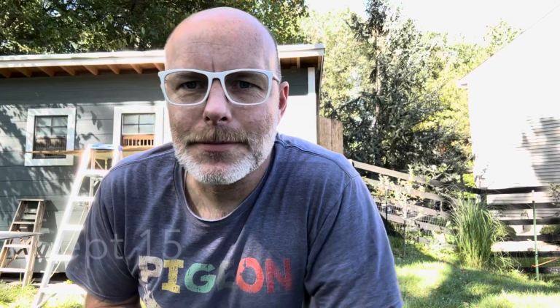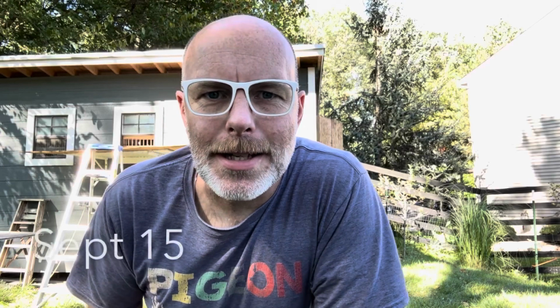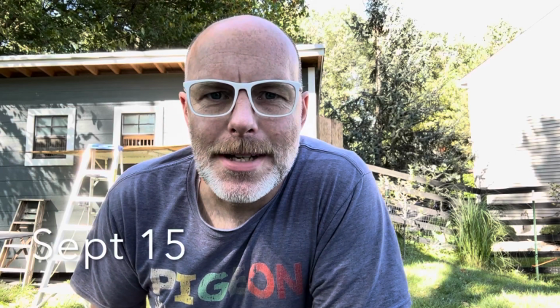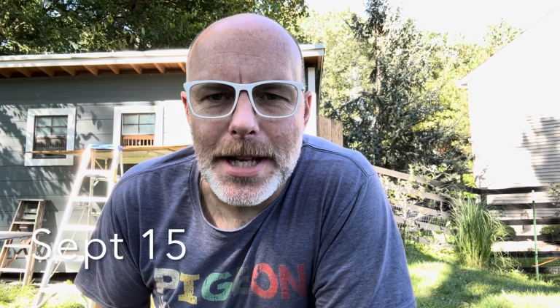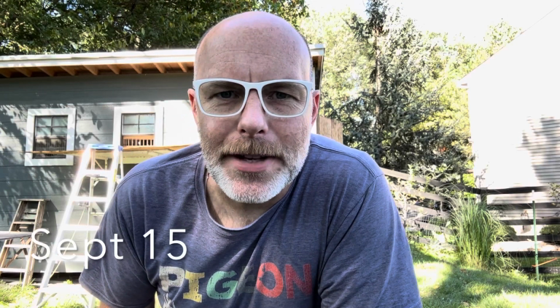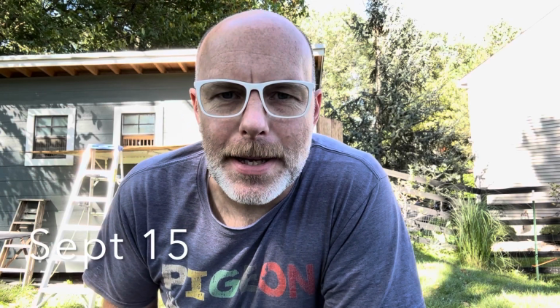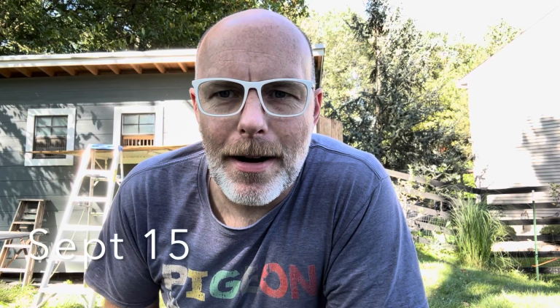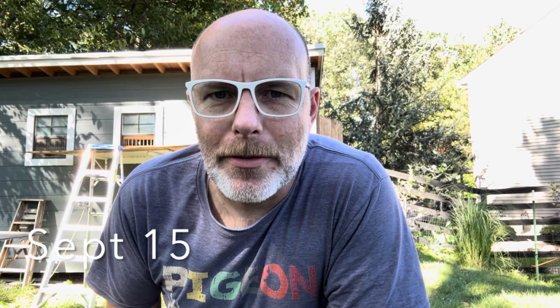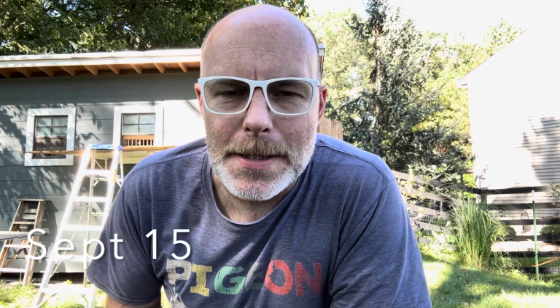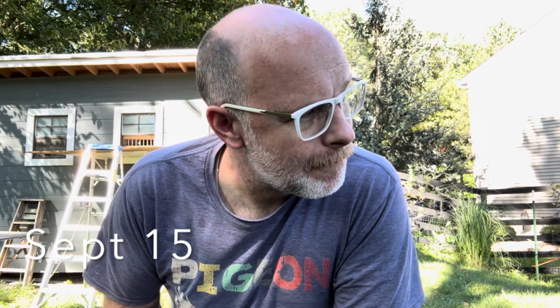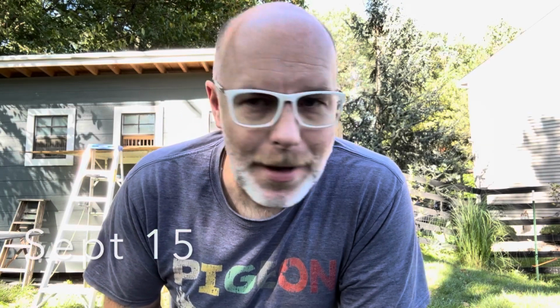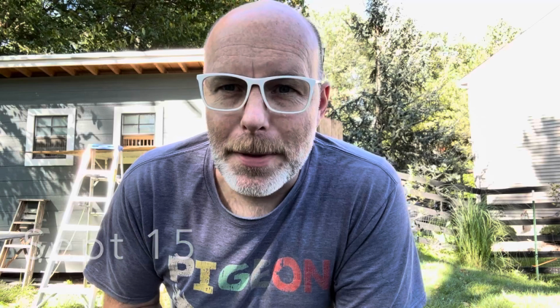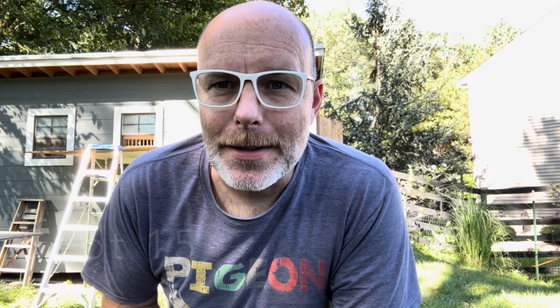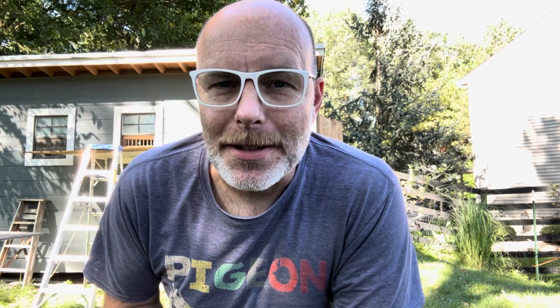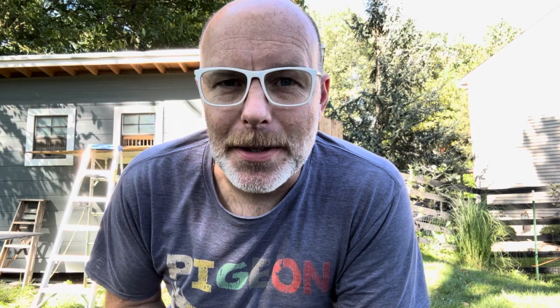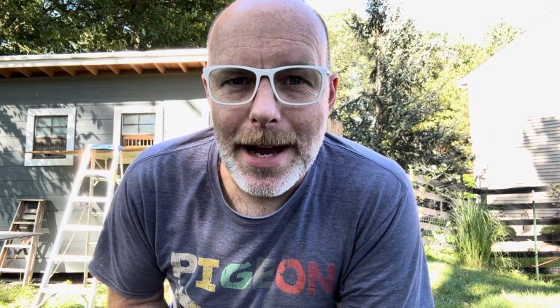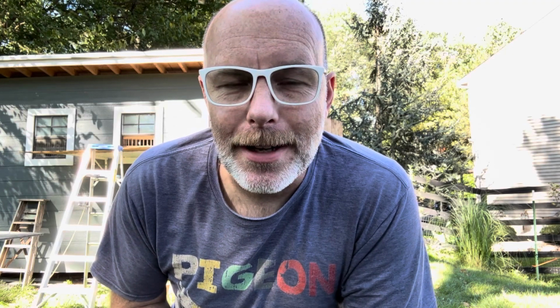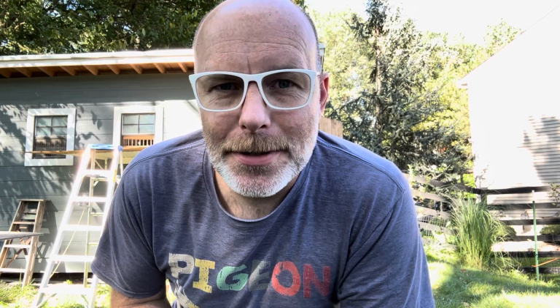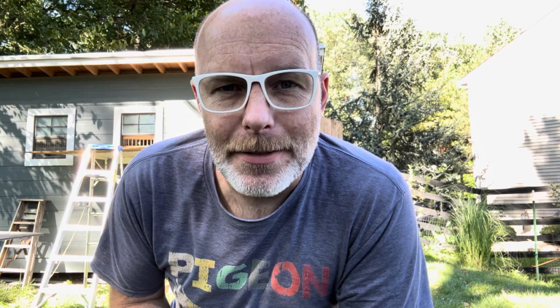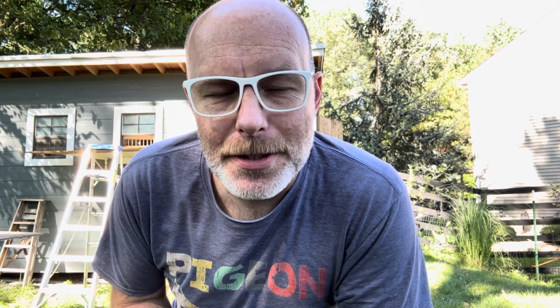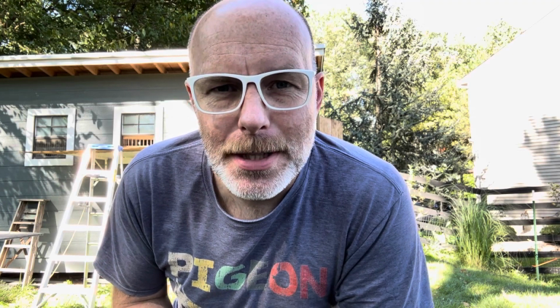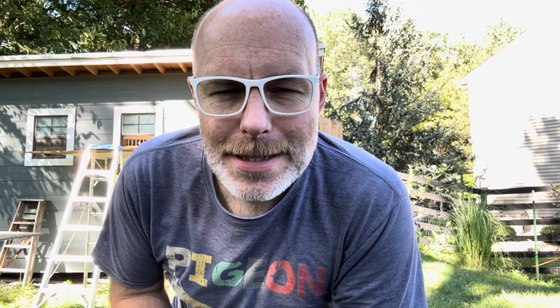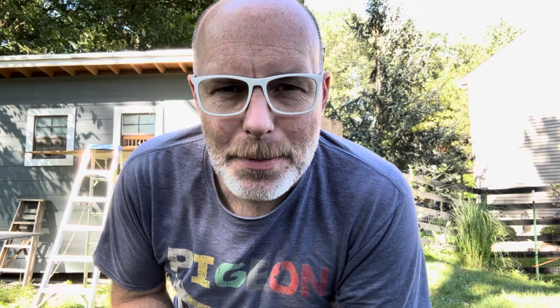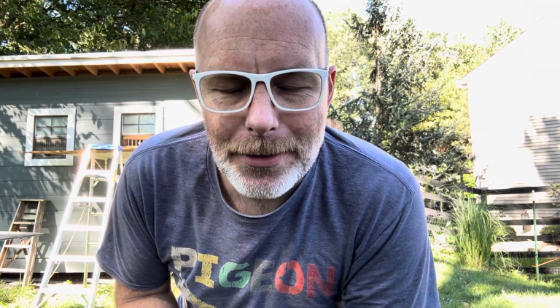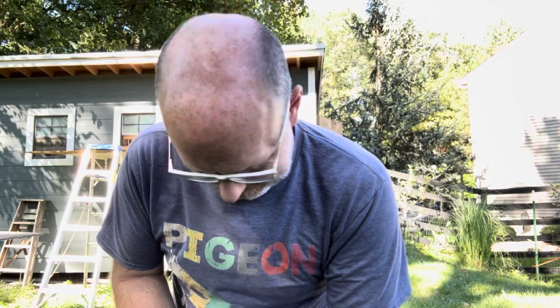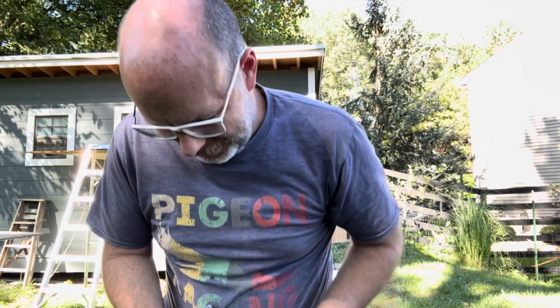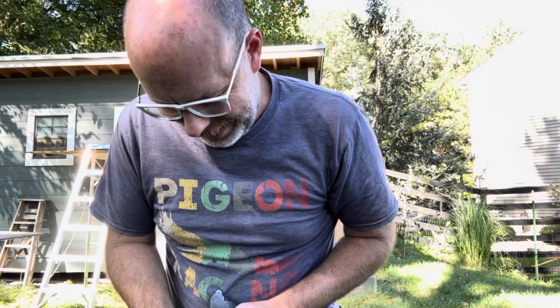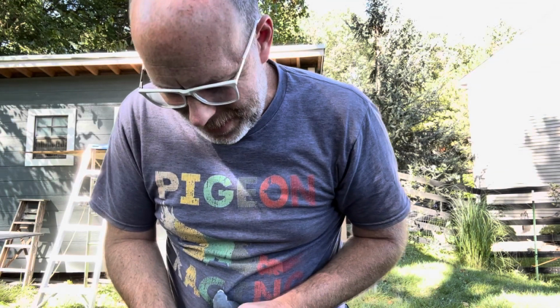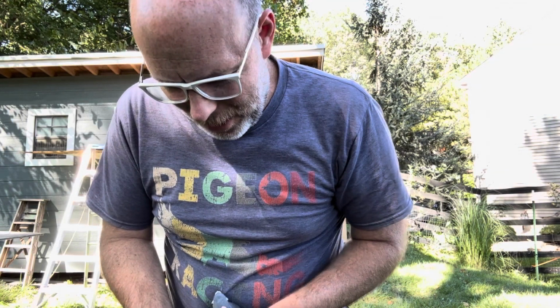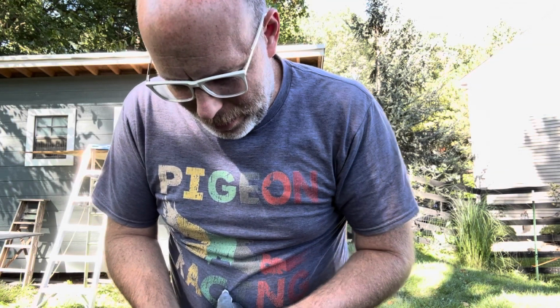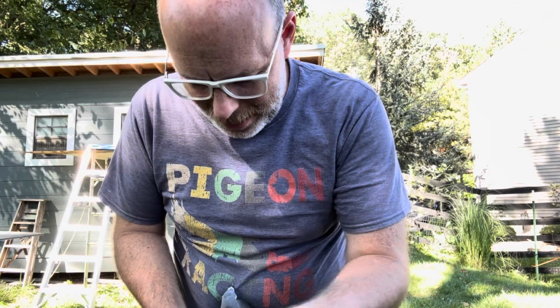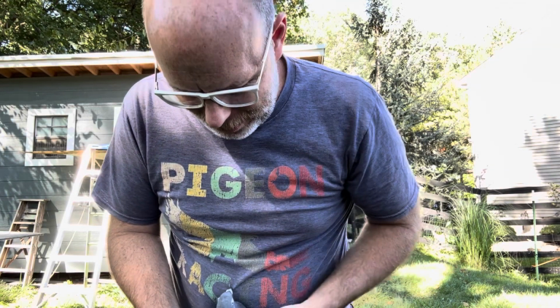Hey guys. So today I want to give you an update on one of our birds. That bird is the young bird that got out and flew 70 miles, all the way up in Pennsylvania.